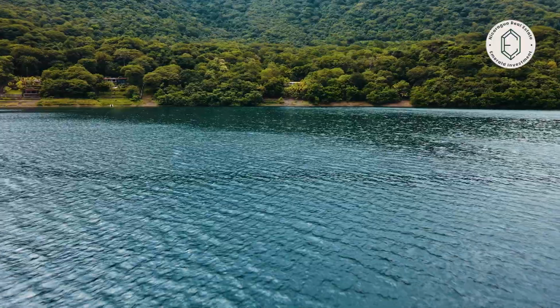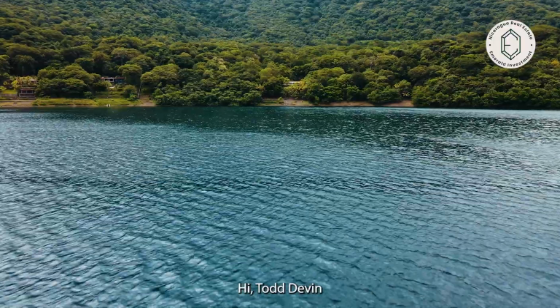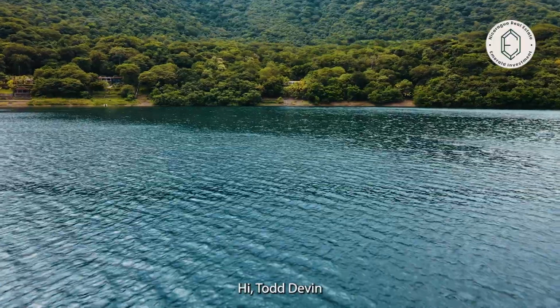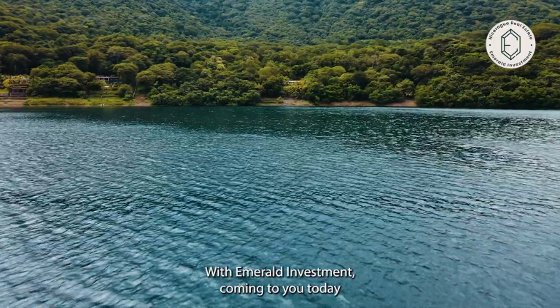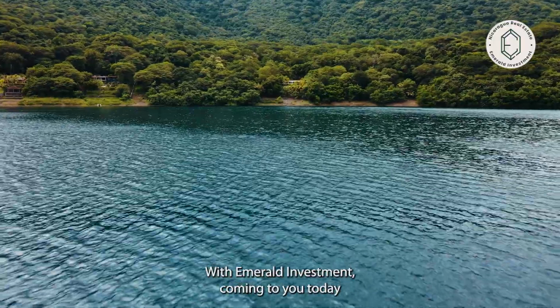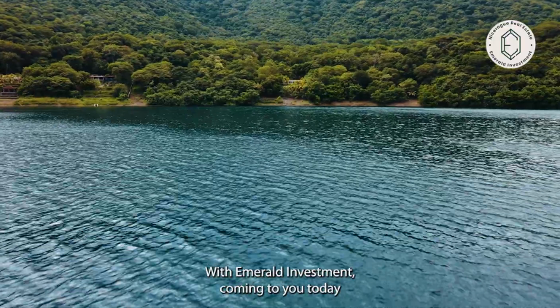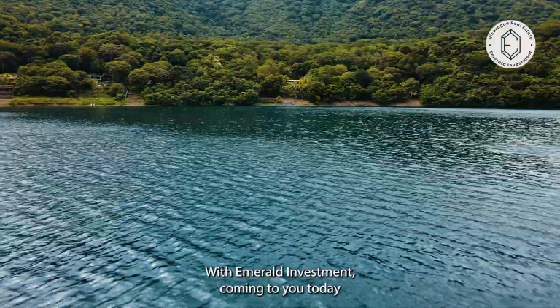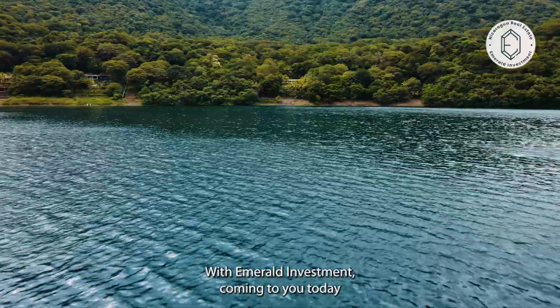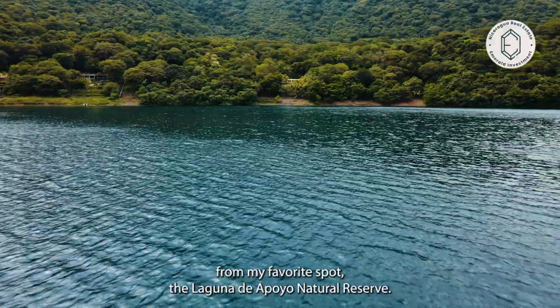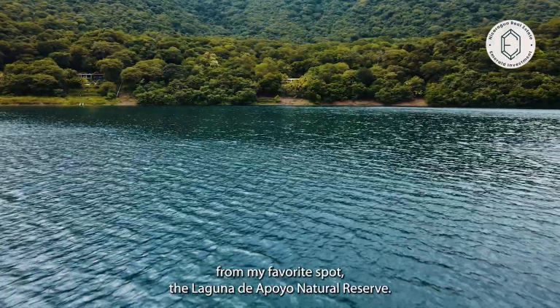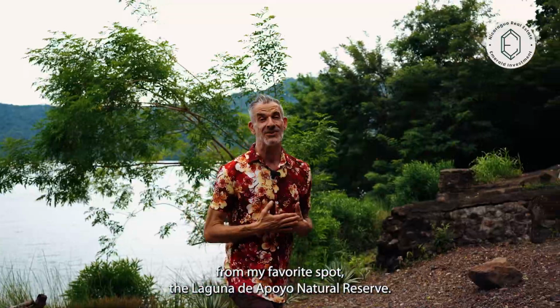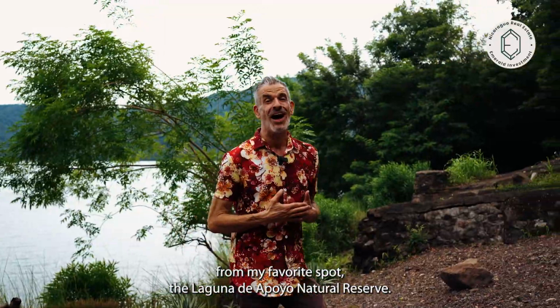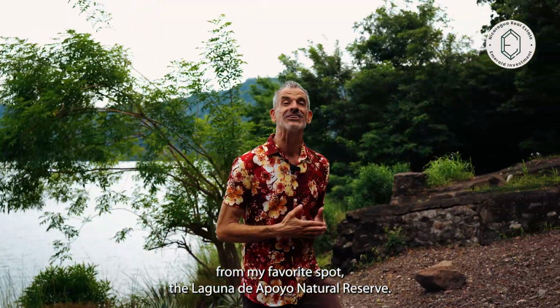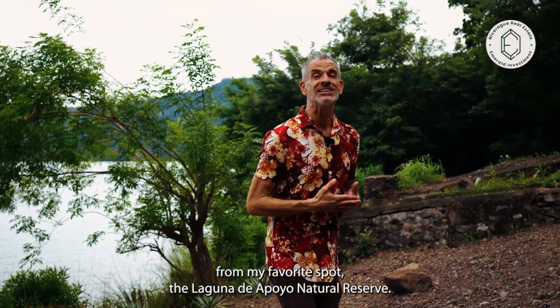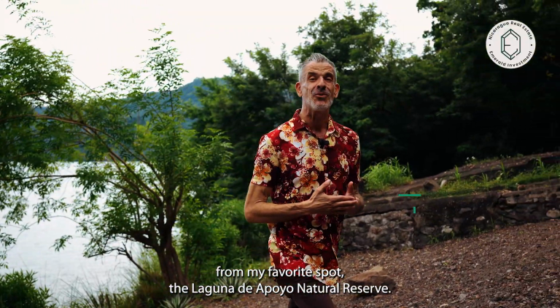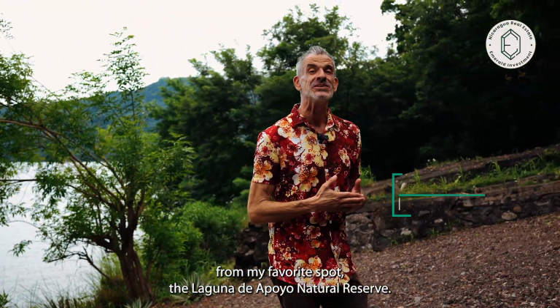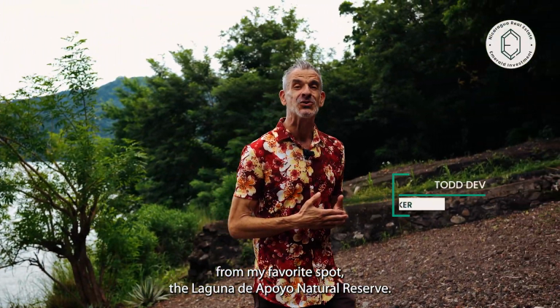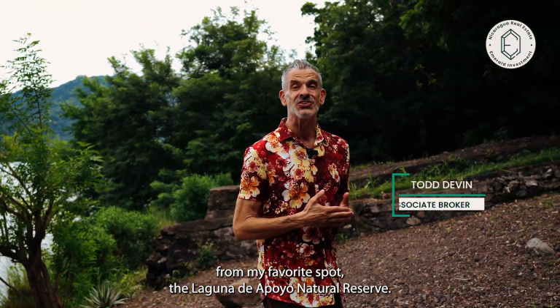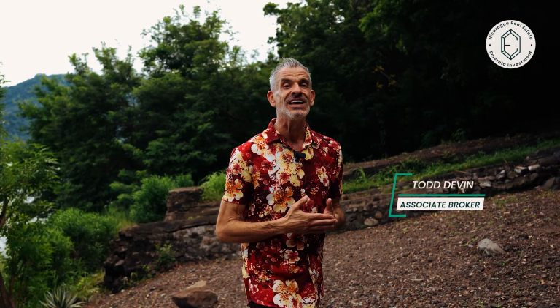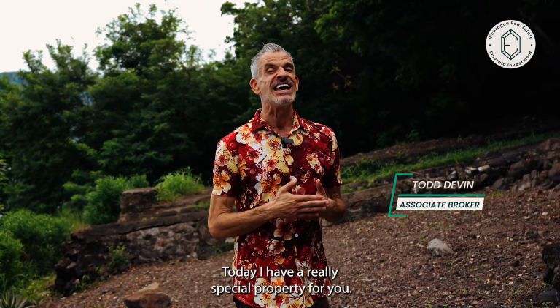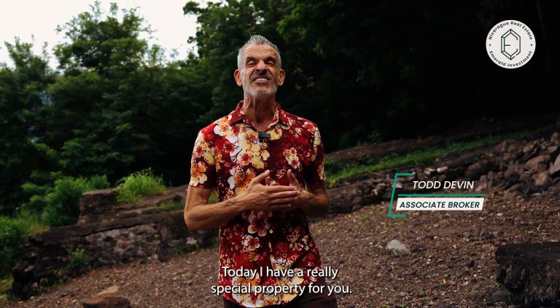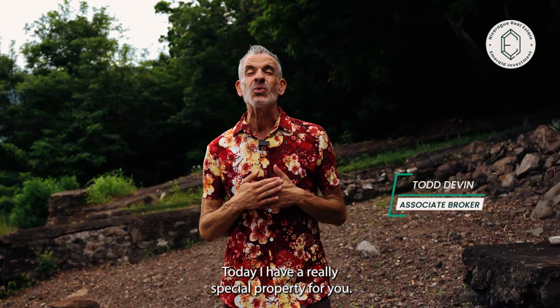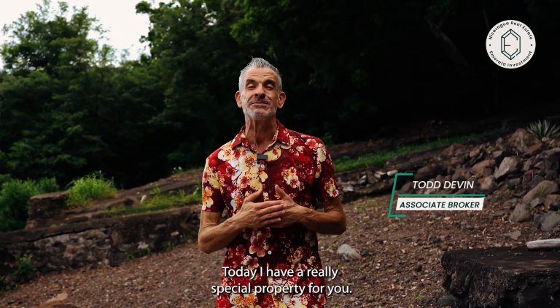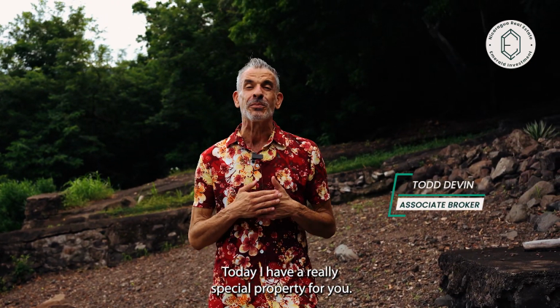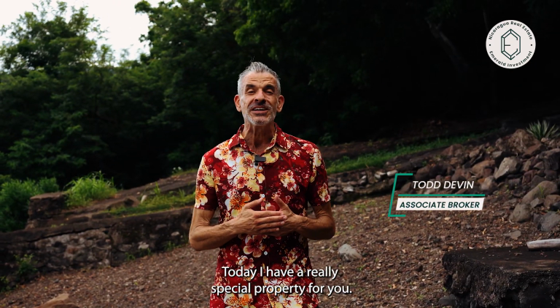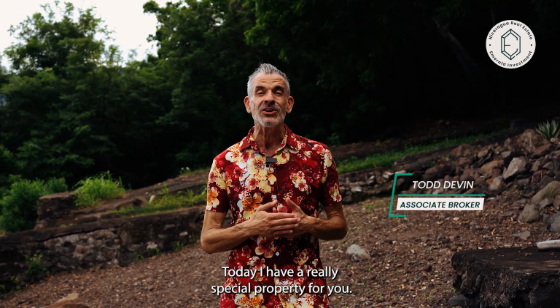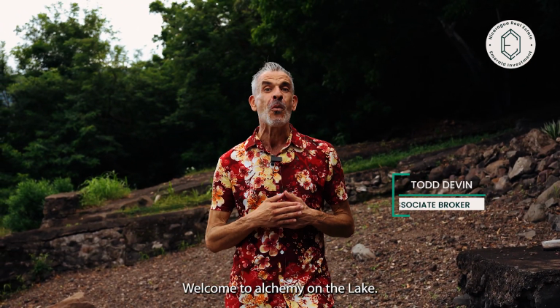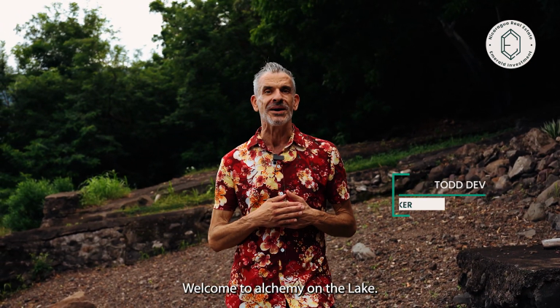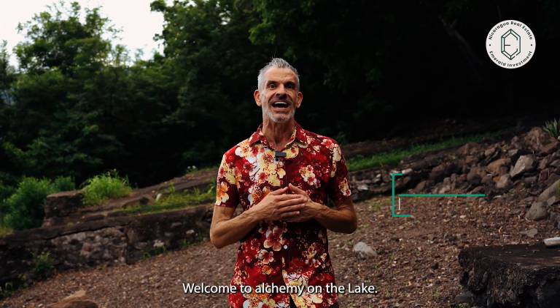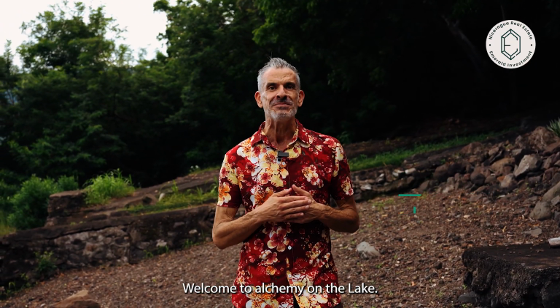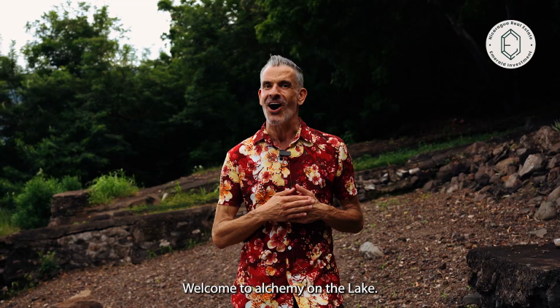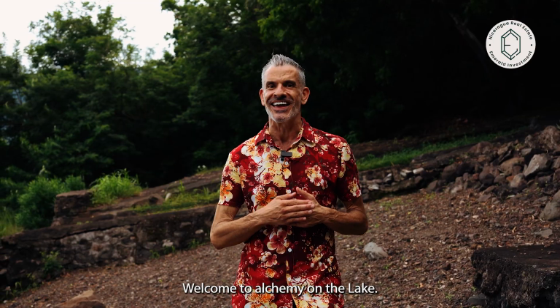Hi, Todd Devin with Emerald Investment coming to you today from my favorite spot, the Laguna de Apoyo Natural Reserve. Today I have a really special property for you. Welcome to Alchemy on the Lake.